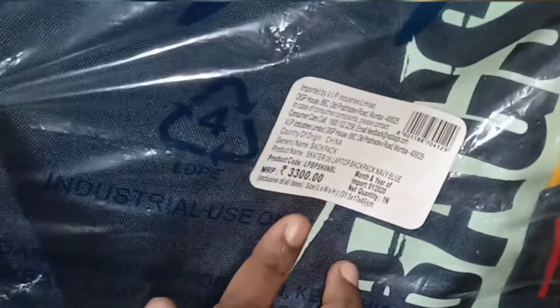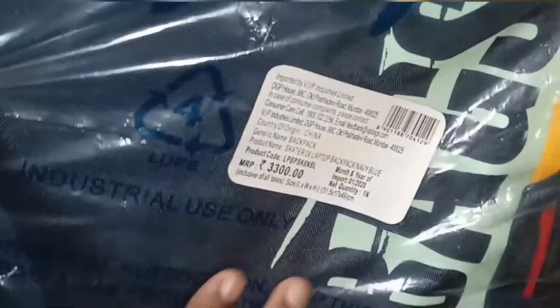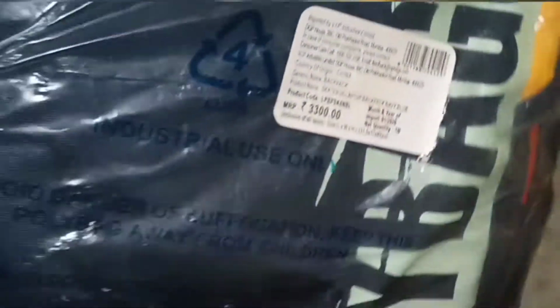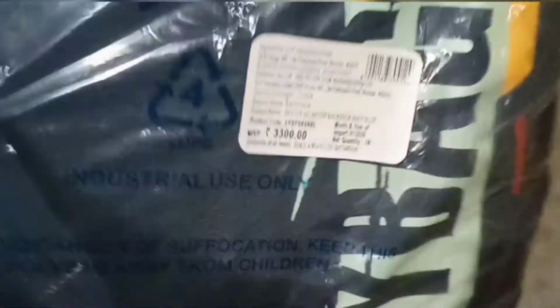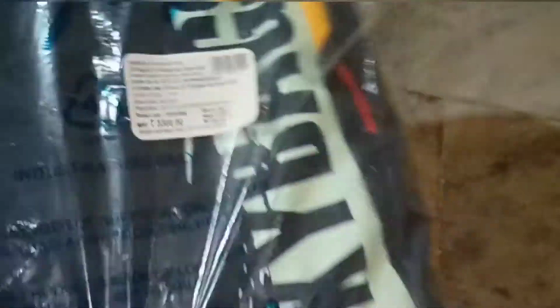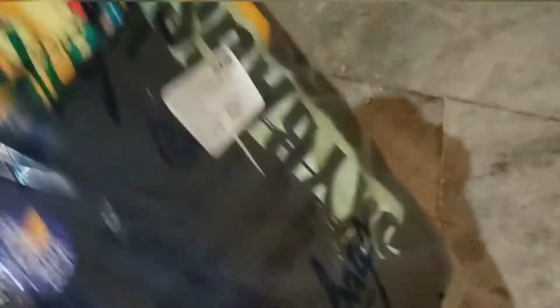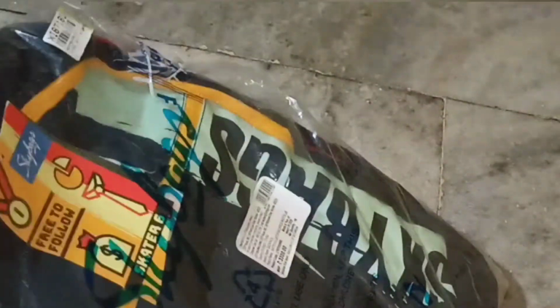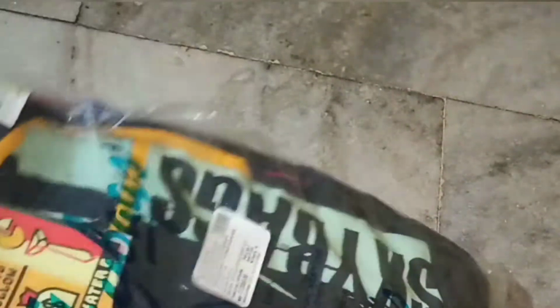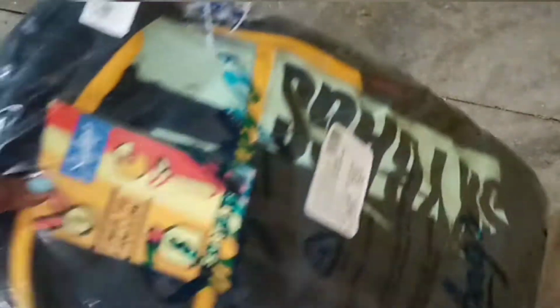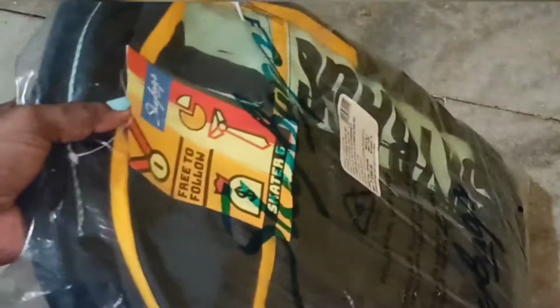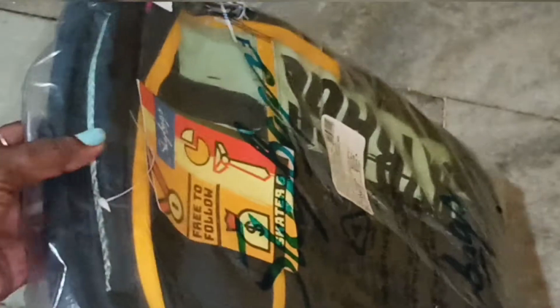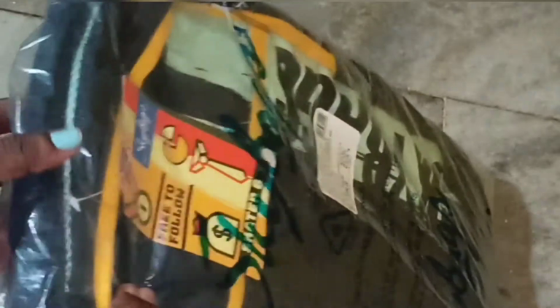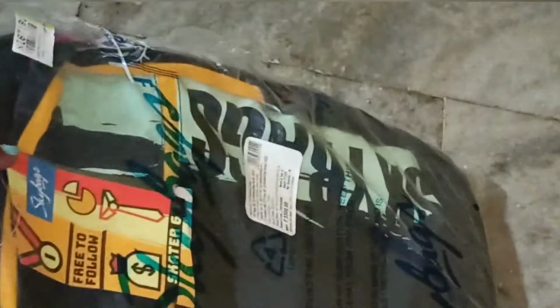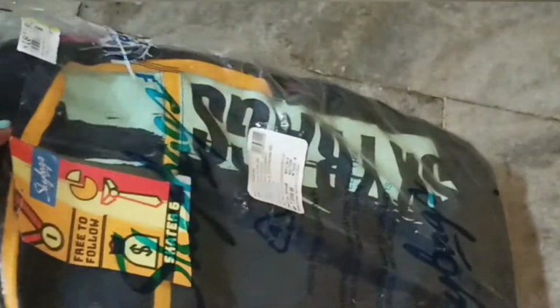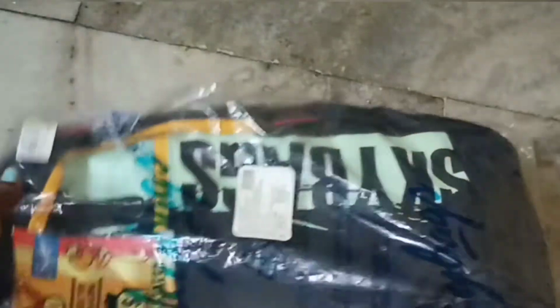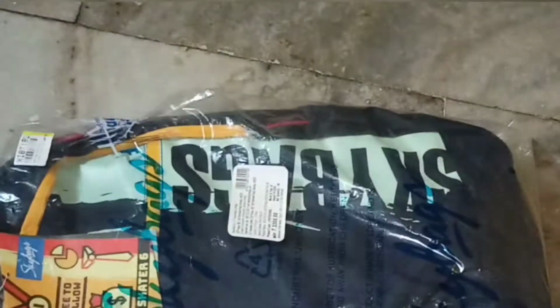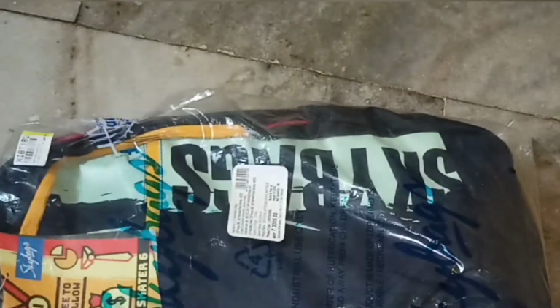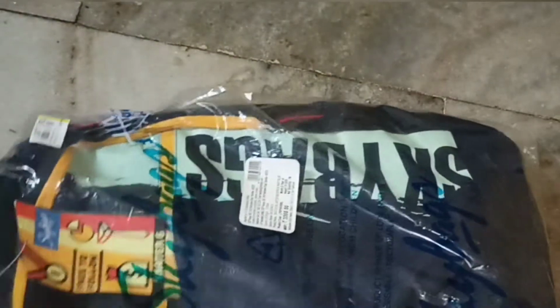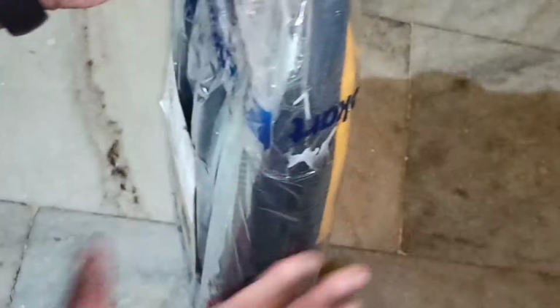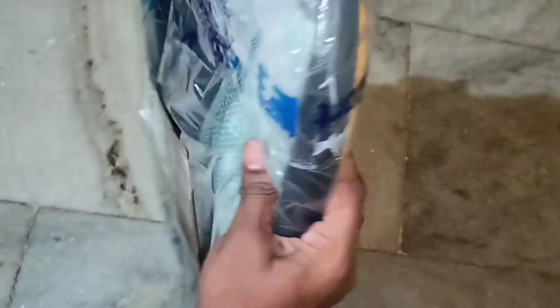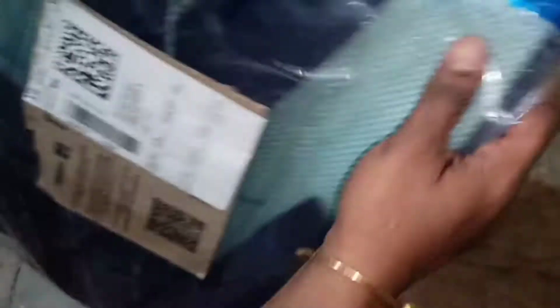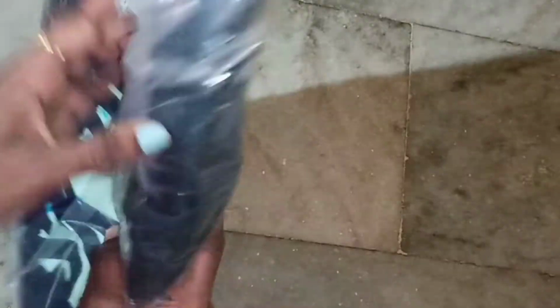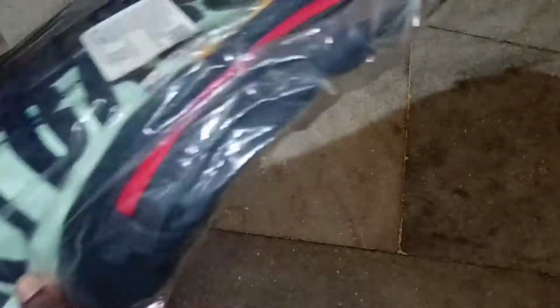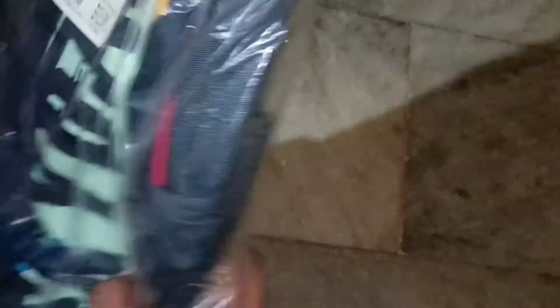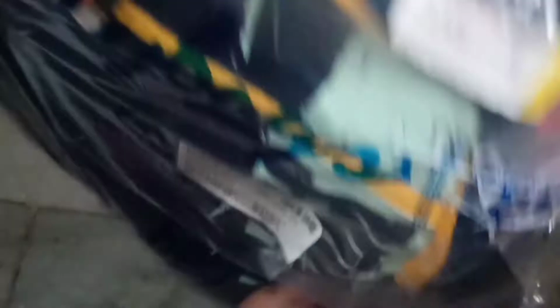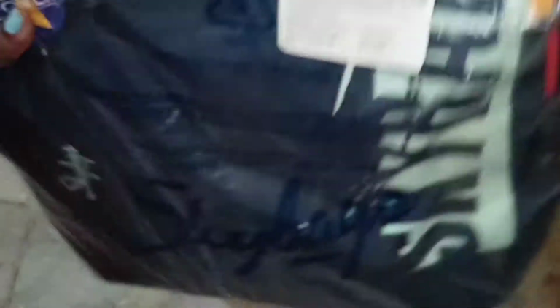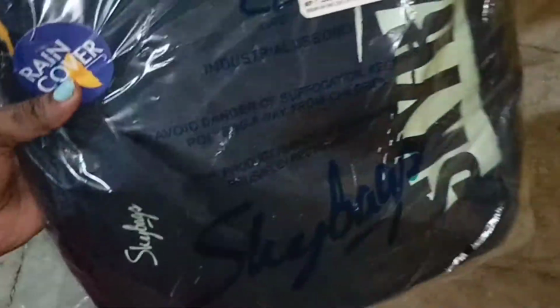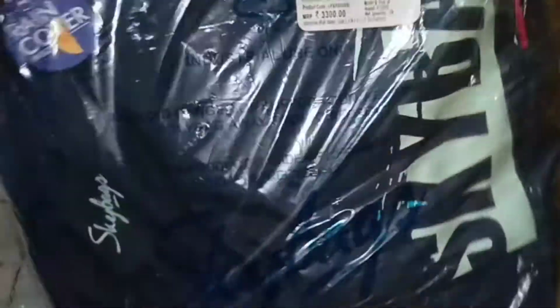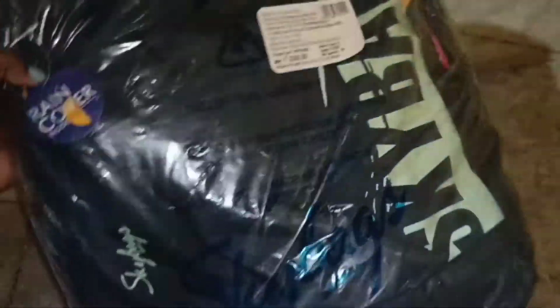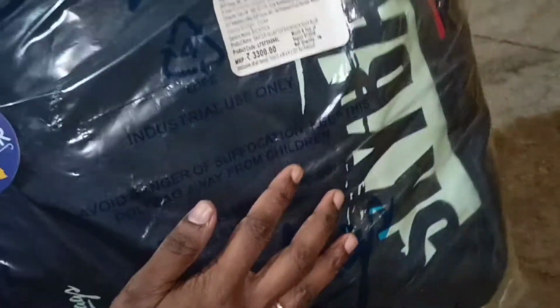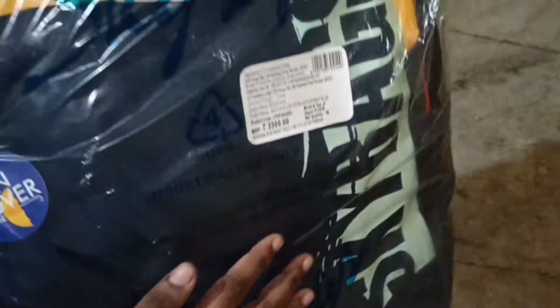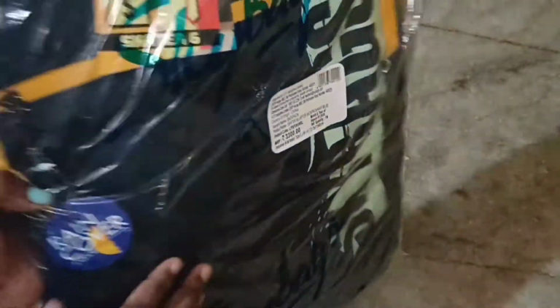This is also 3300 rupees. There is a discount on Flipkart, so I will give you the review. I will also mention the link in the description.